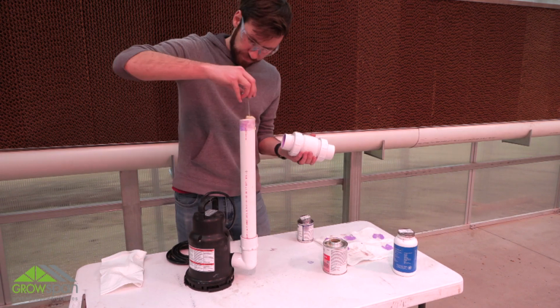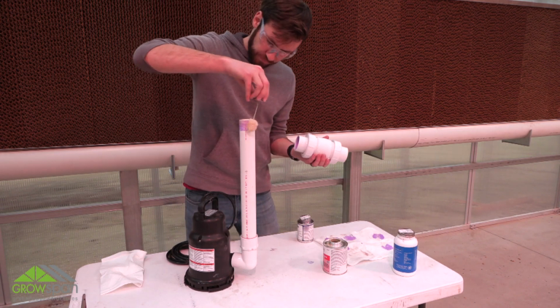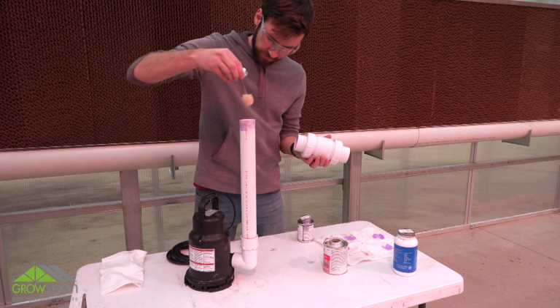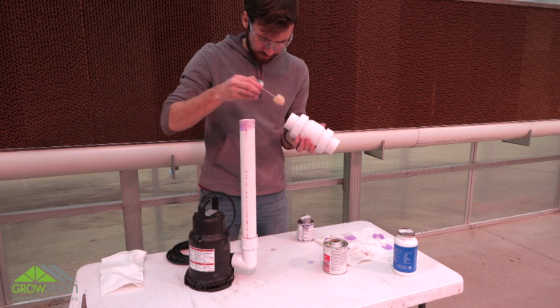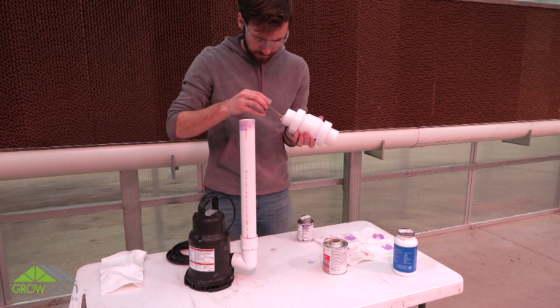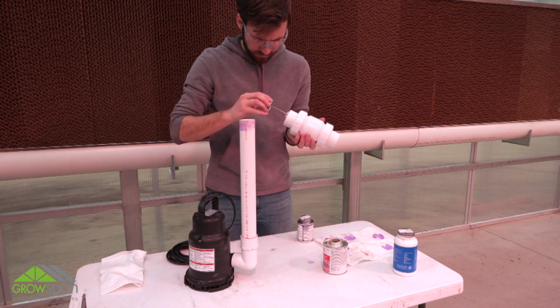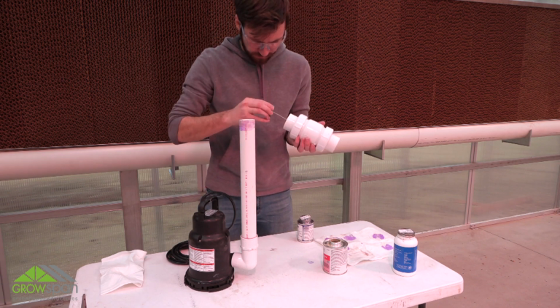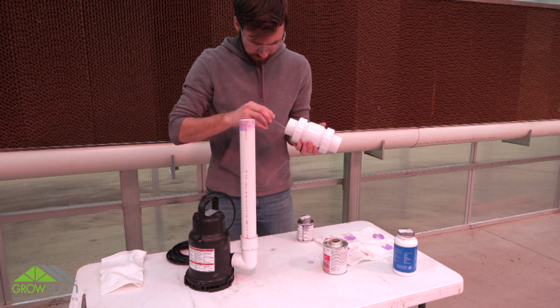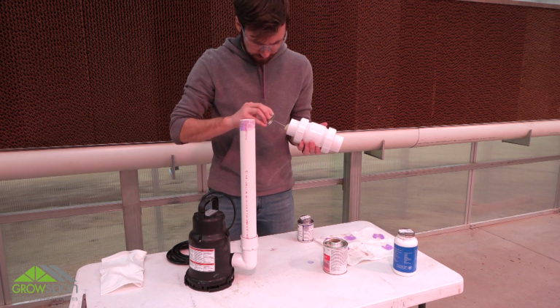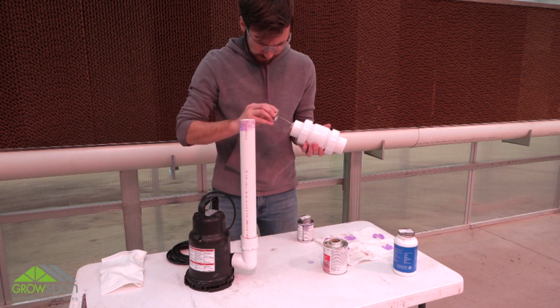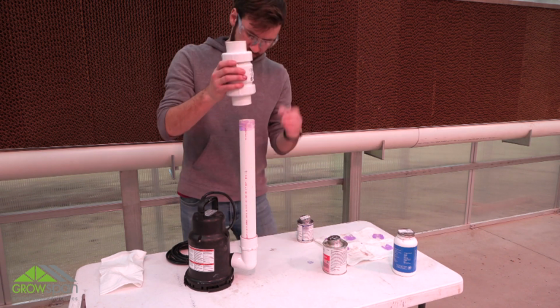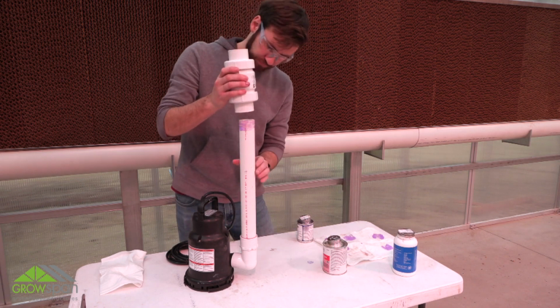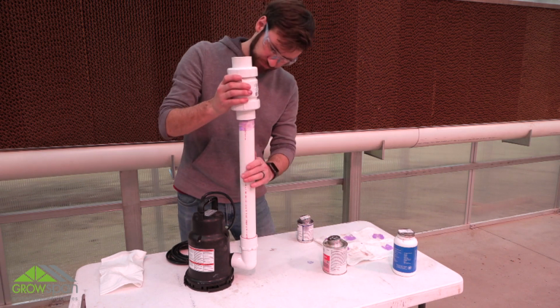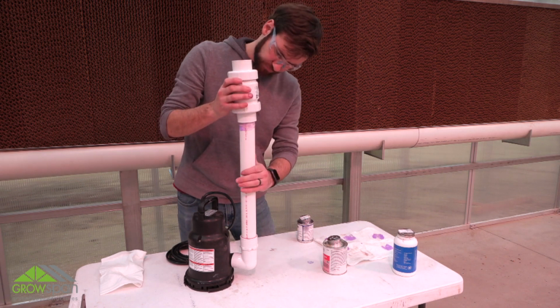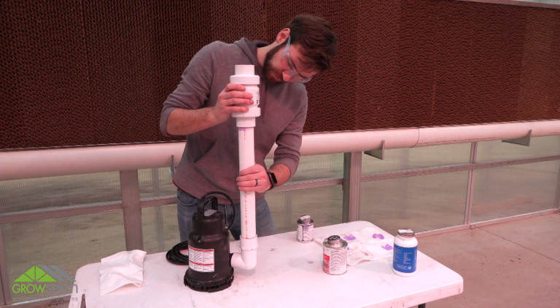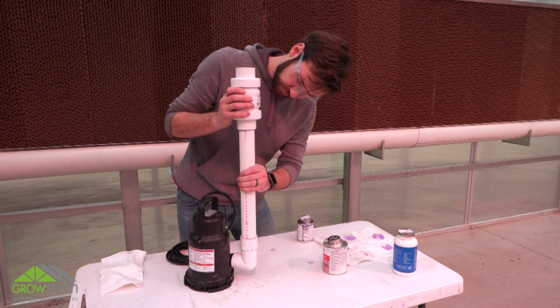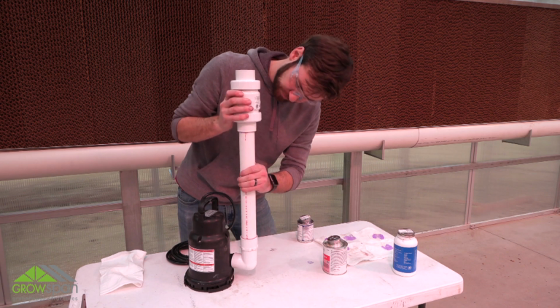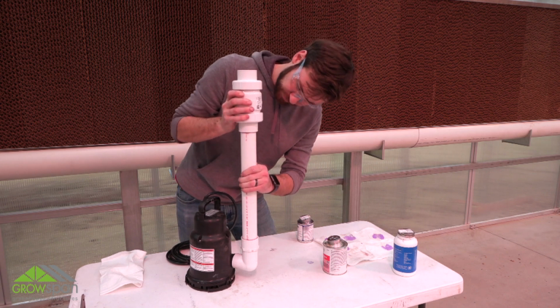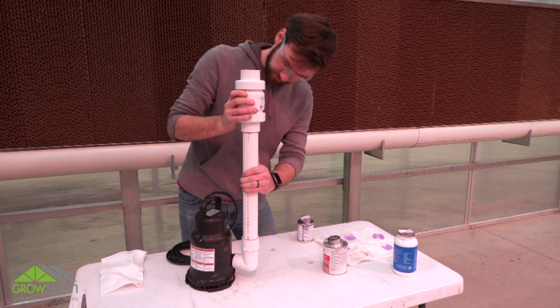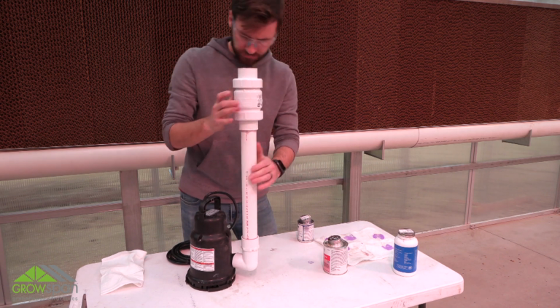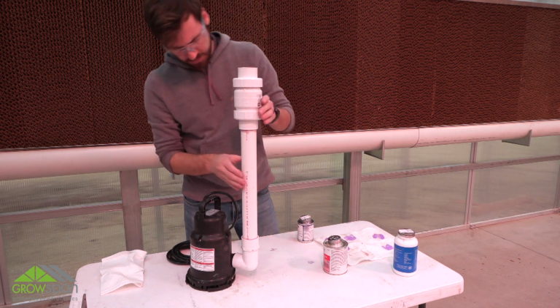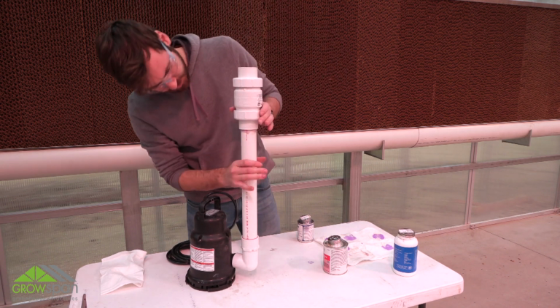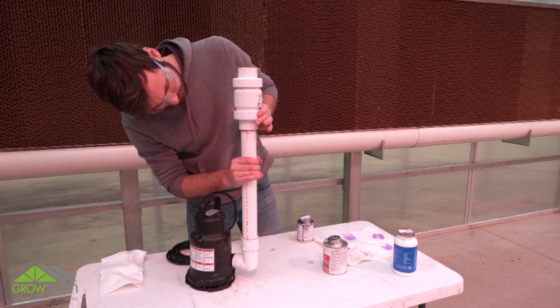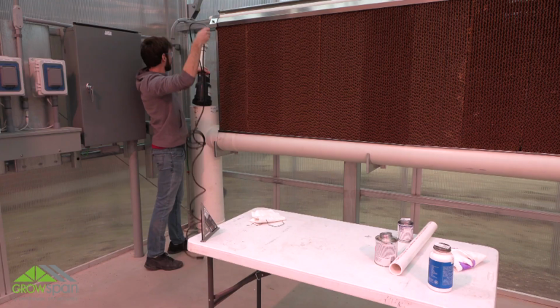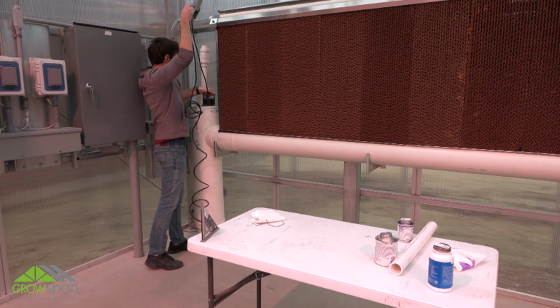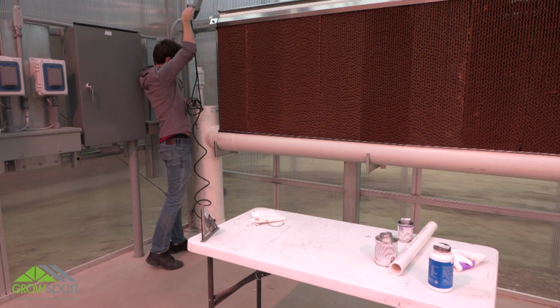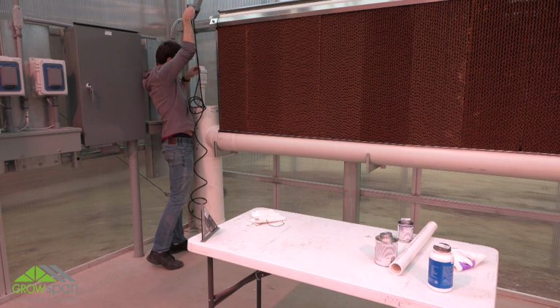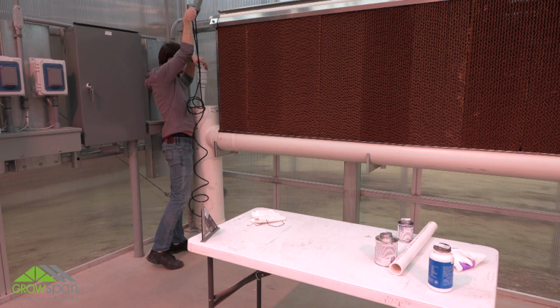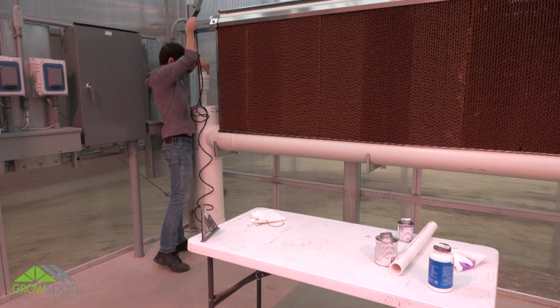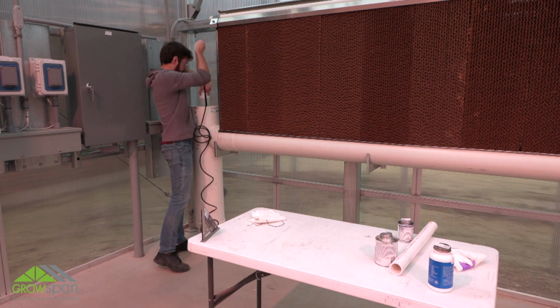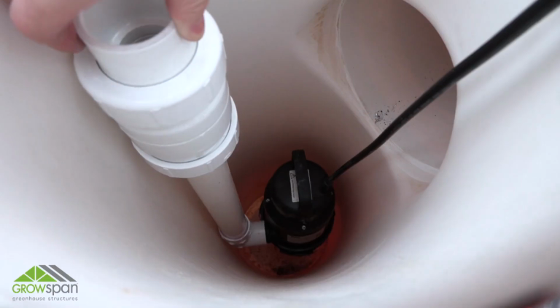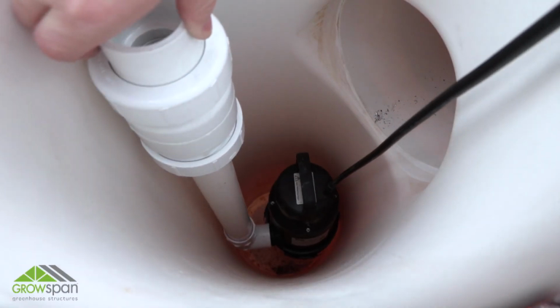Attach the check valve to the PVC pipe using PVC primer and cement. Once the check valve is attached, carefully set the assembly into the reservoir tank.